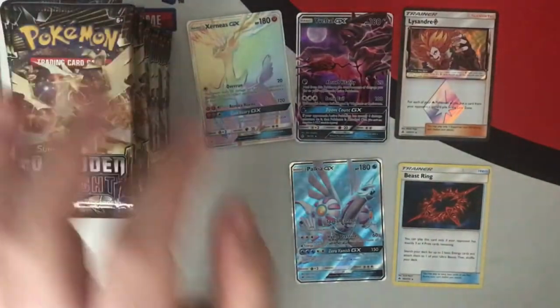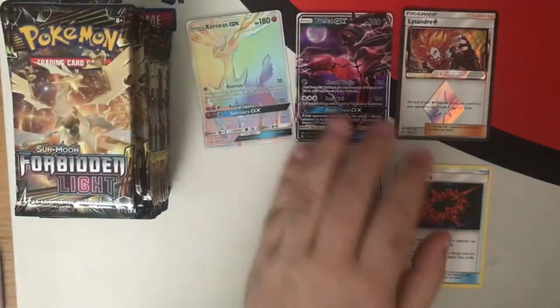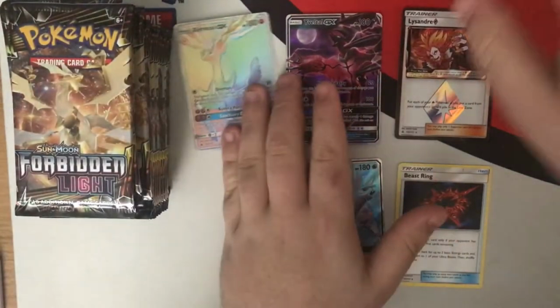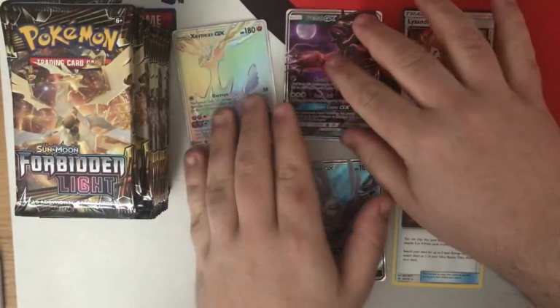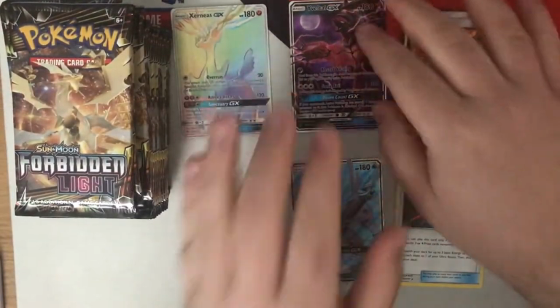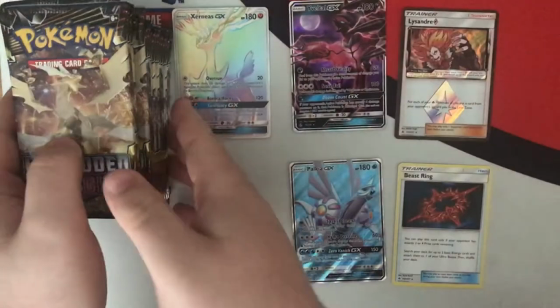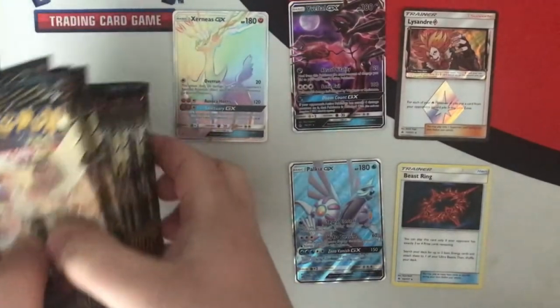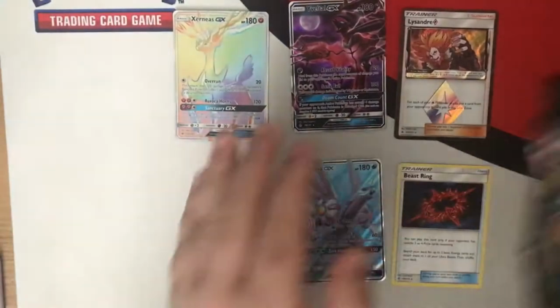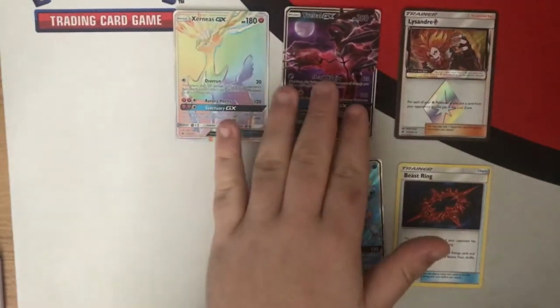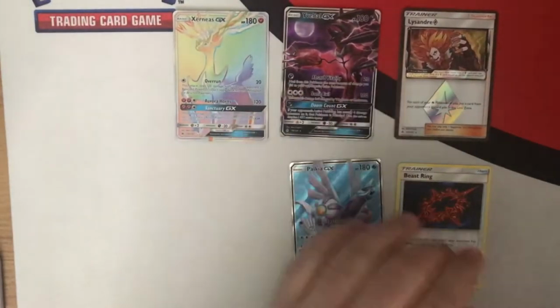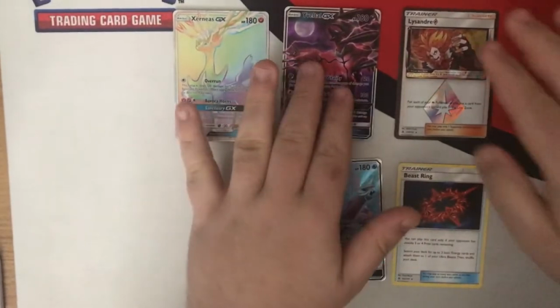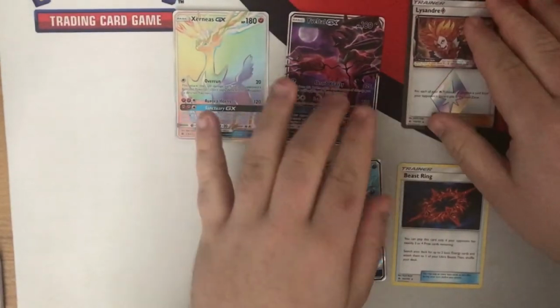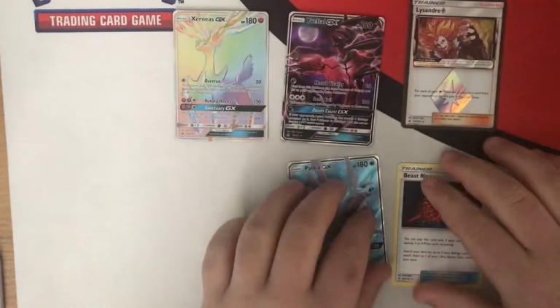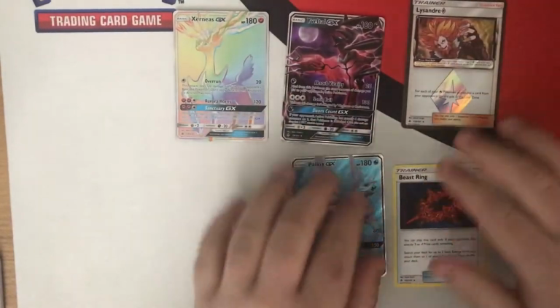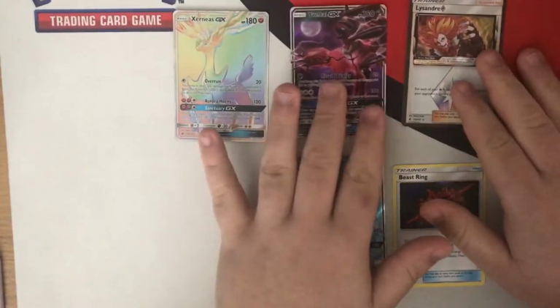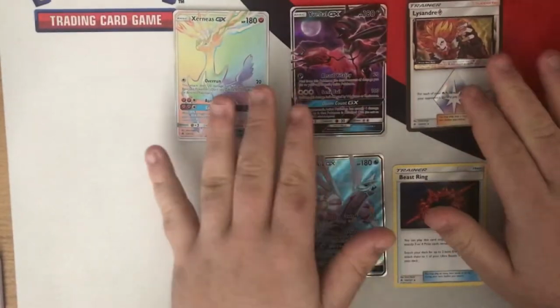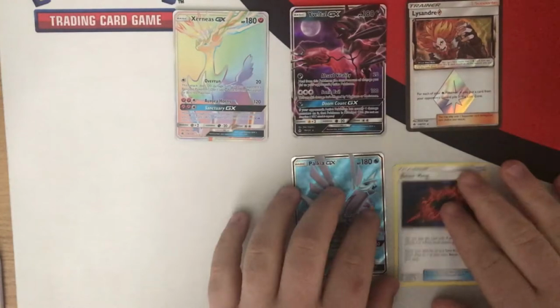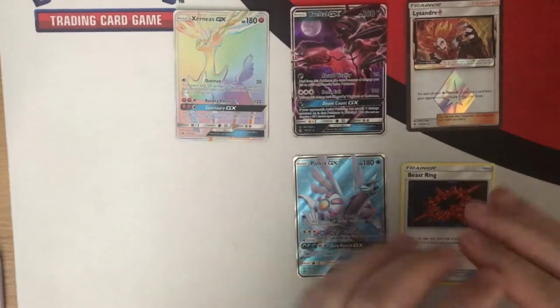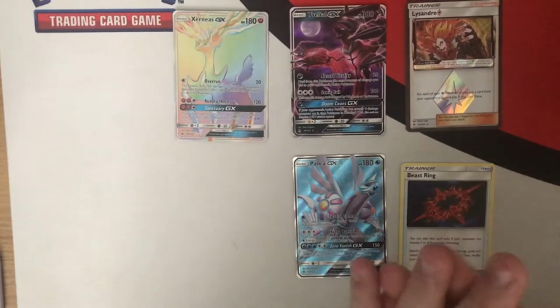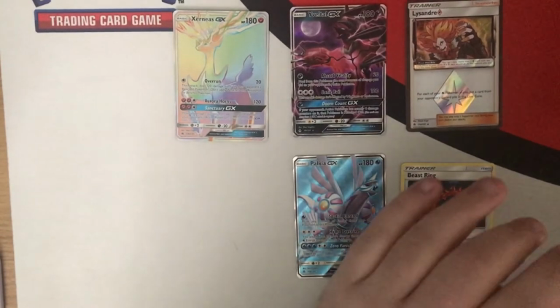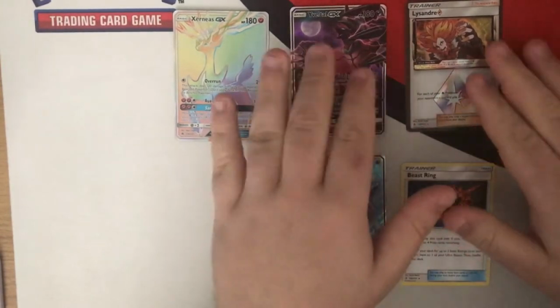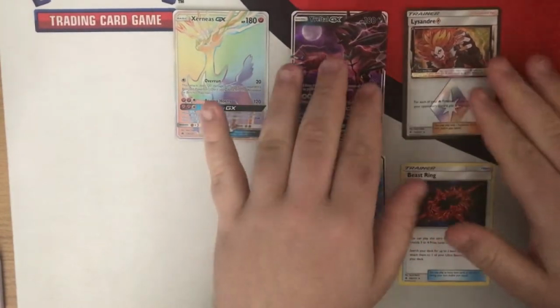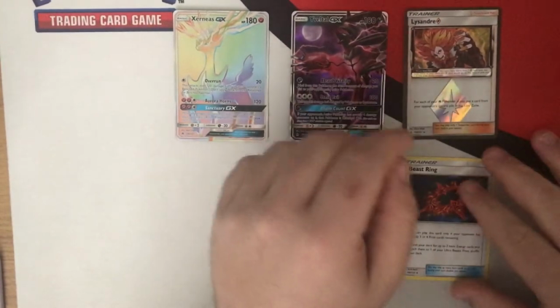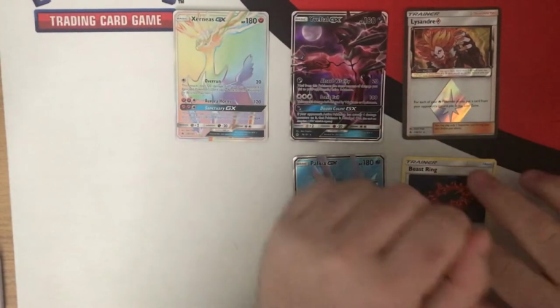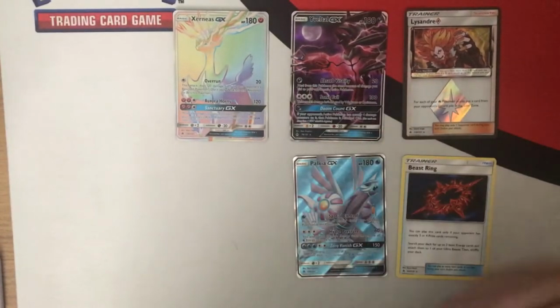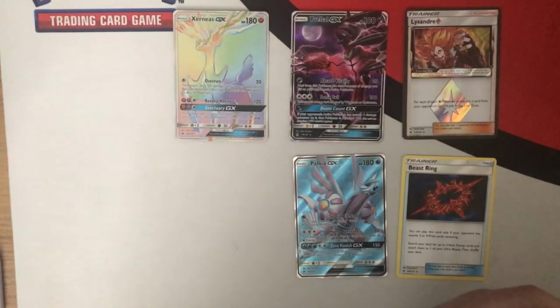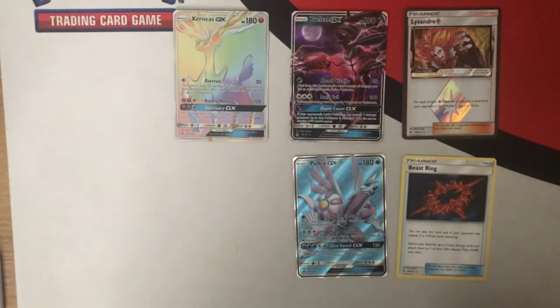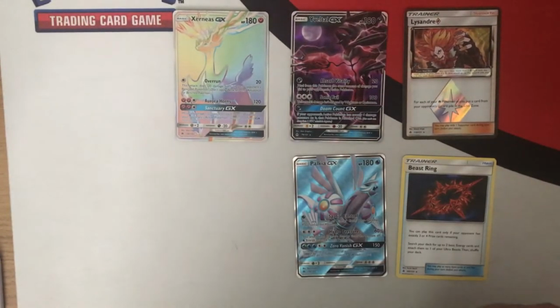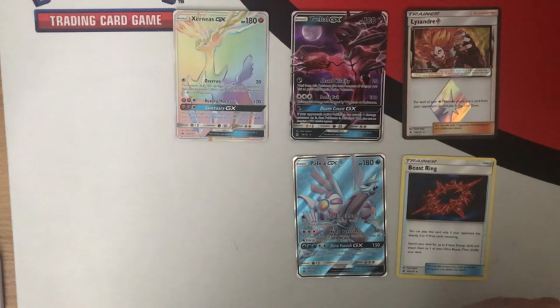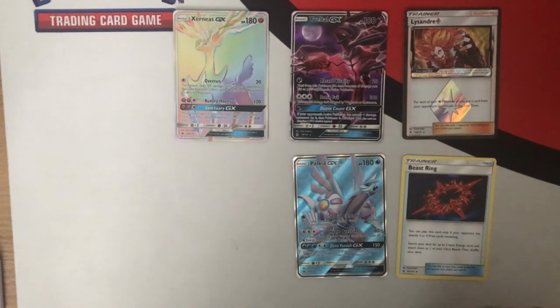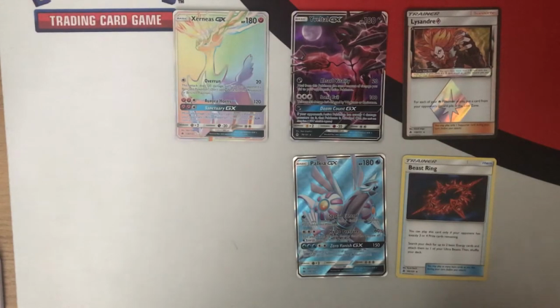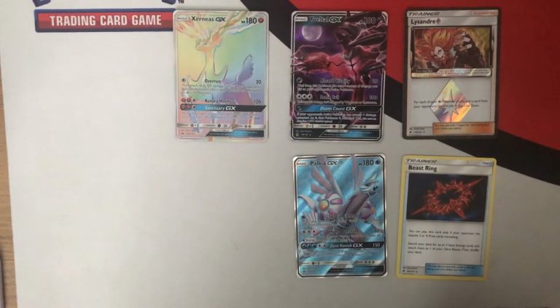And that's us now halfway through. Our pulls from the first half have been pretty decent — Full Art, Rainbow, Half Art GX's, Lysander Prism and Beast Ring being the pick of the bunch. But I'm pretty happy with that. I'll take that.